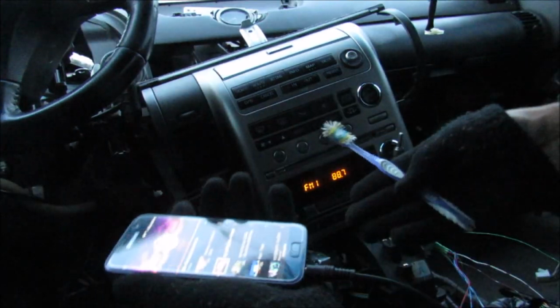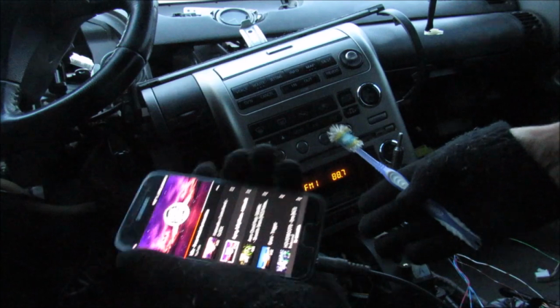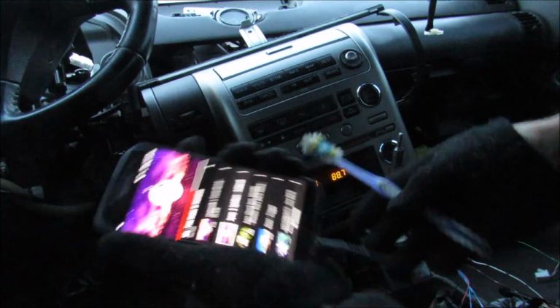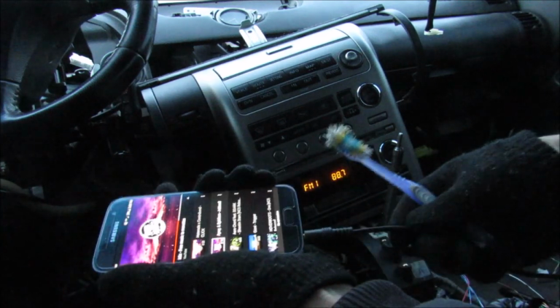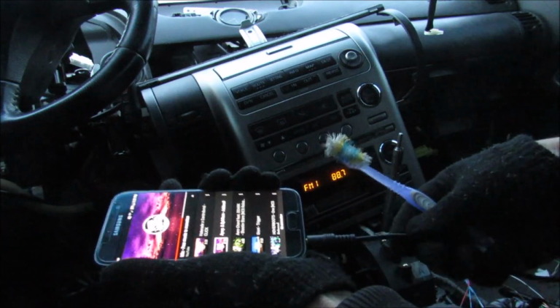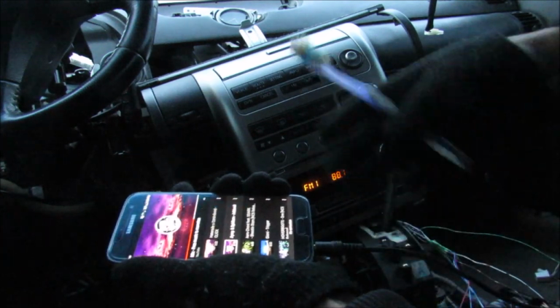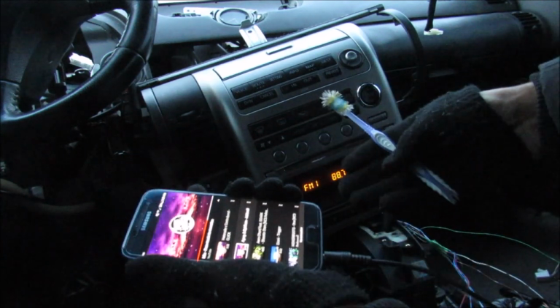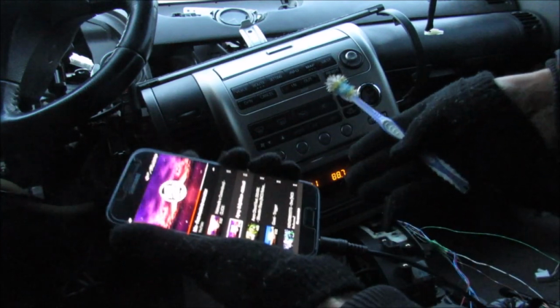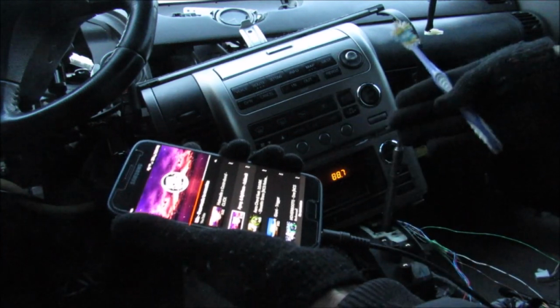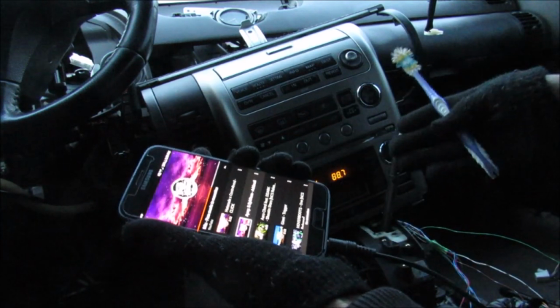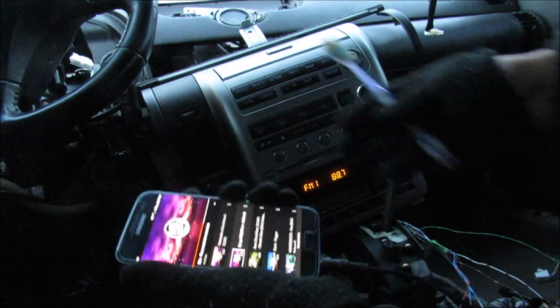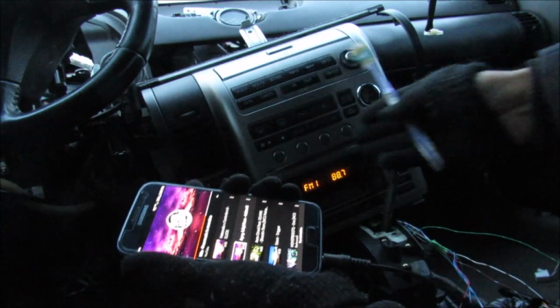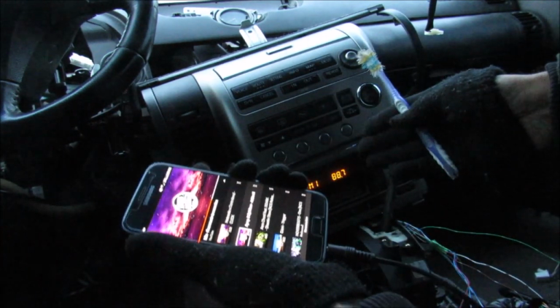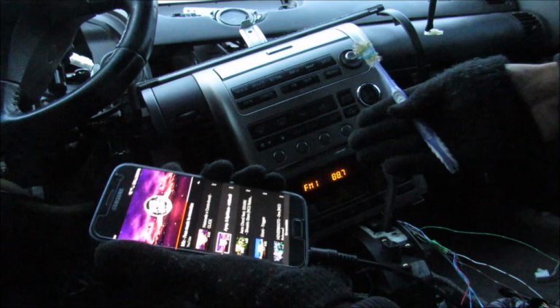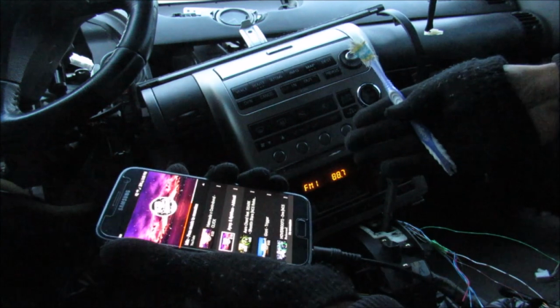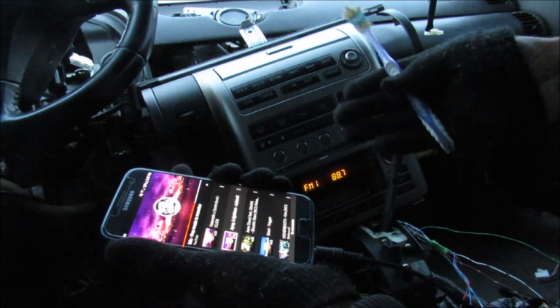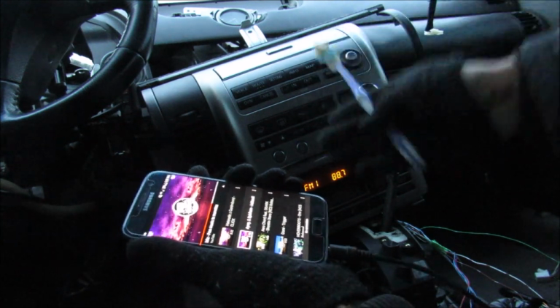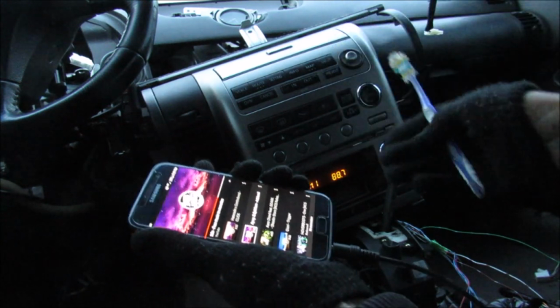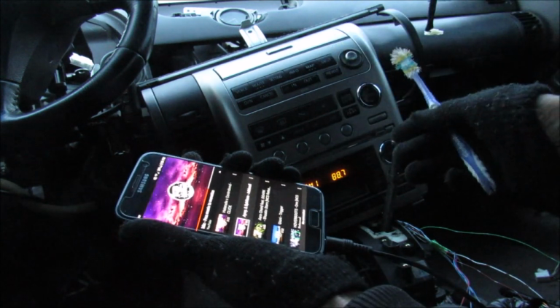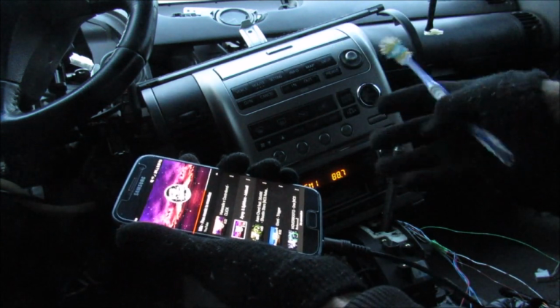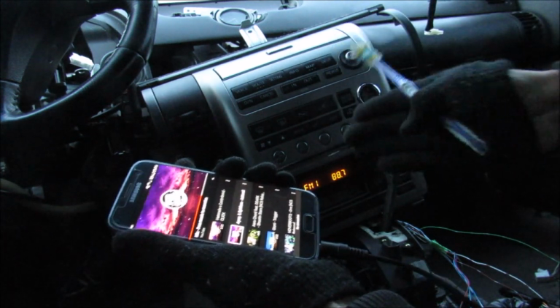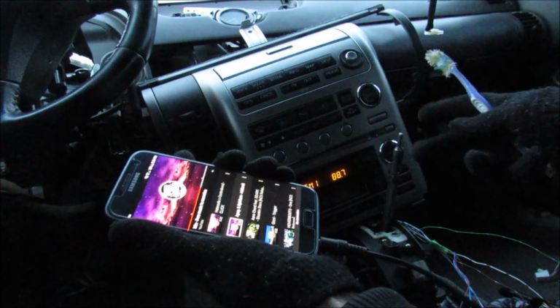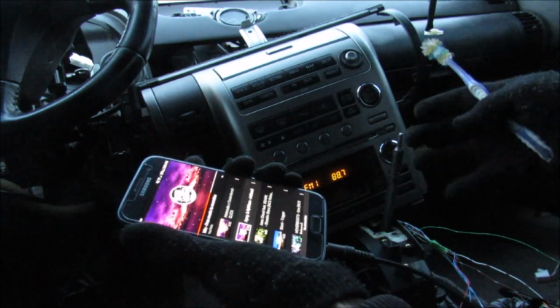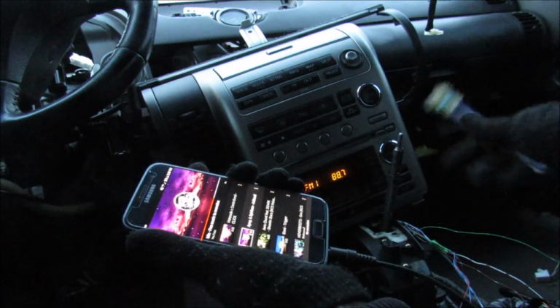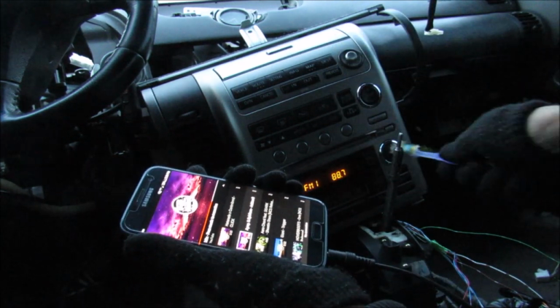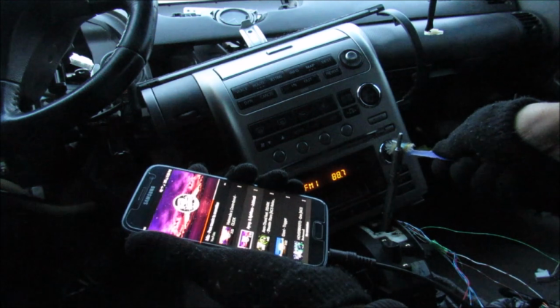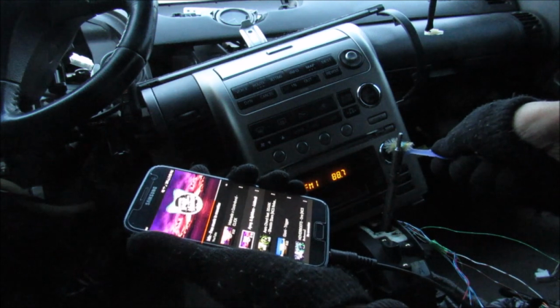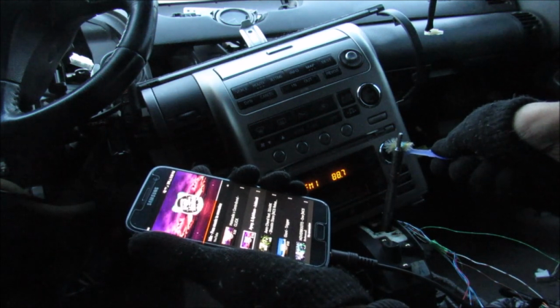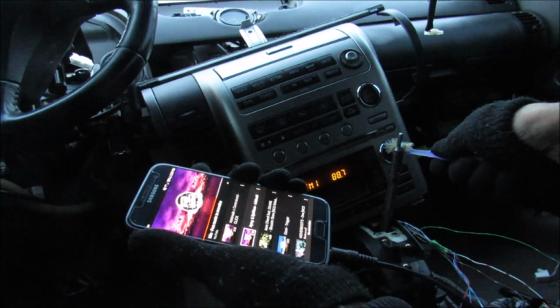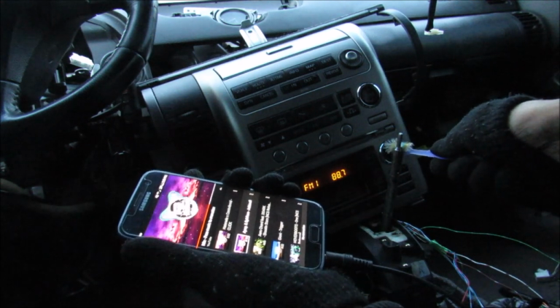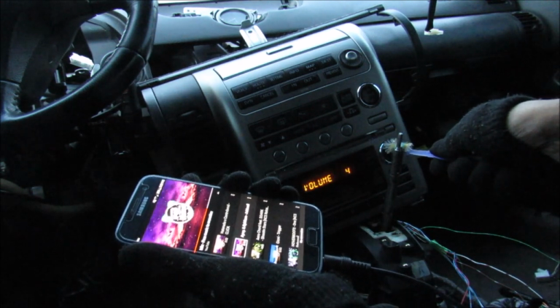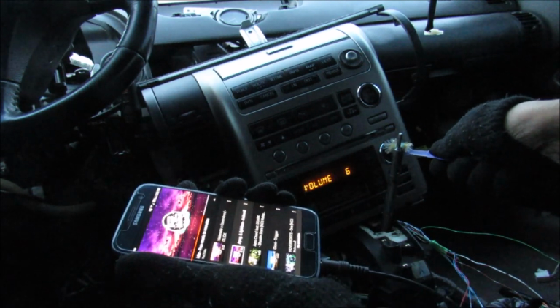Of course the last step would be to clean up all my wiring and reinstall the radio into the dash. I find that the CD is probably the best to connect to because it gives you a clear sound input, especially with a blank silent CD. Make sure you subscribe if you want to see more videos just like this one.